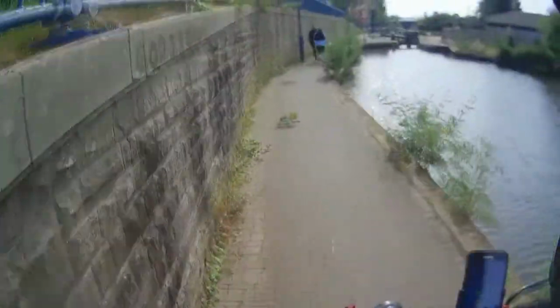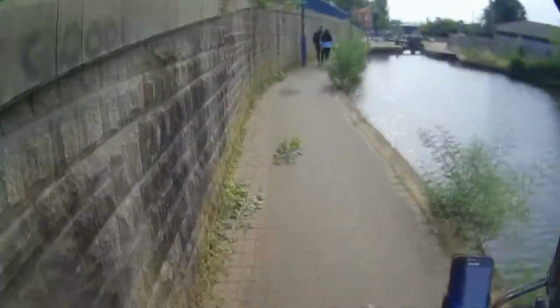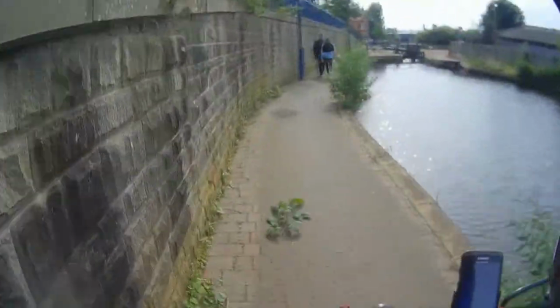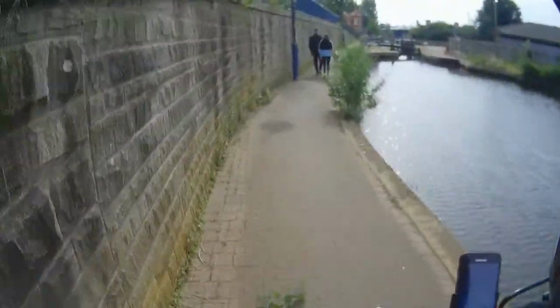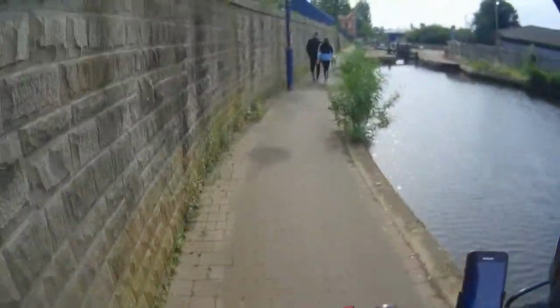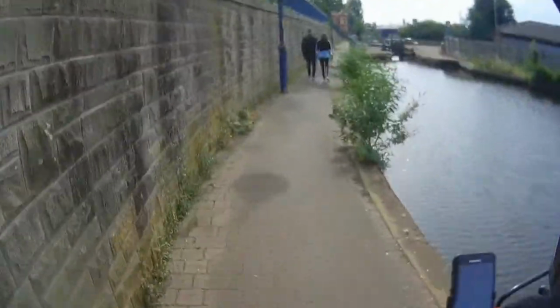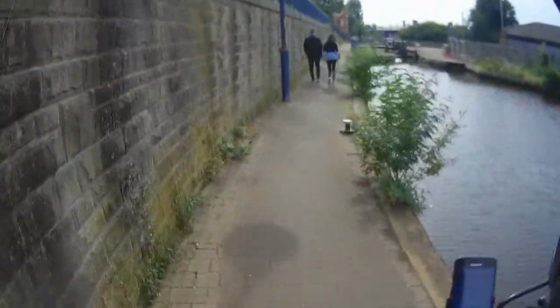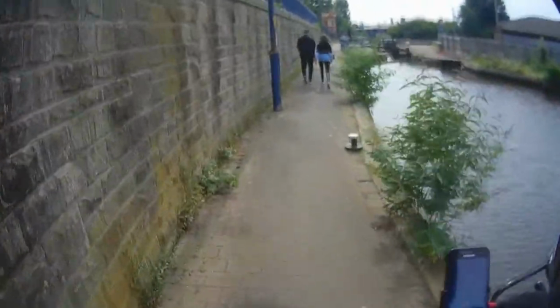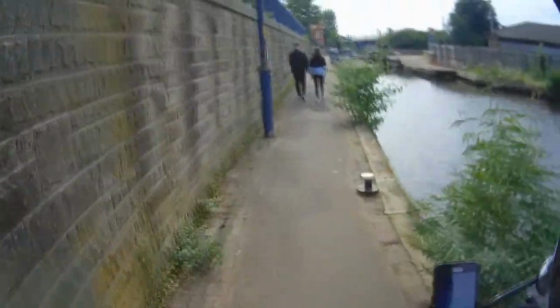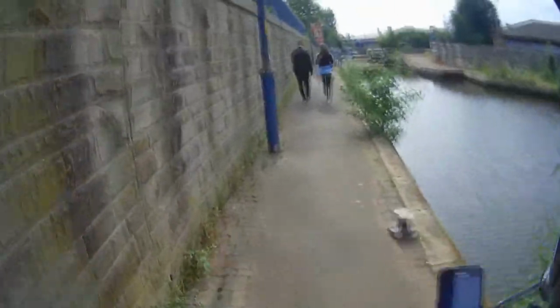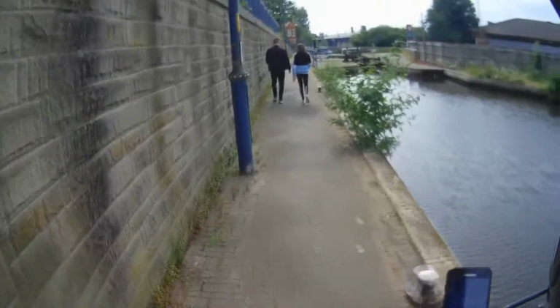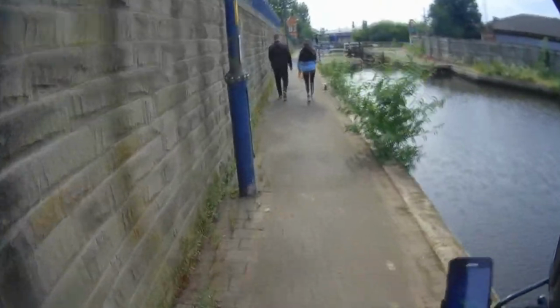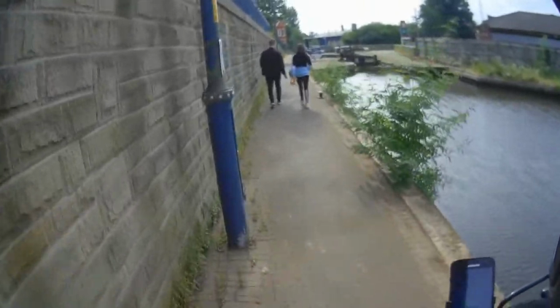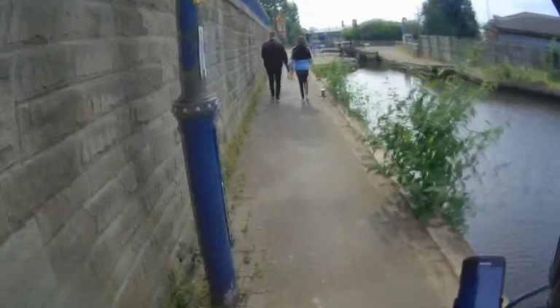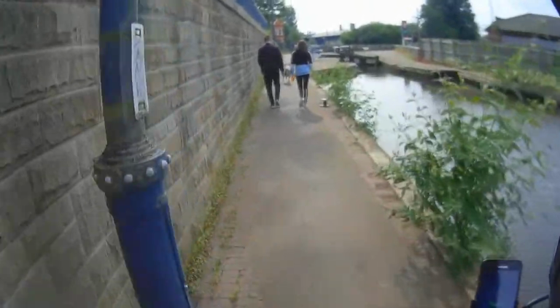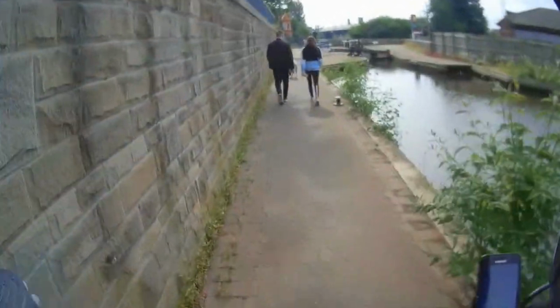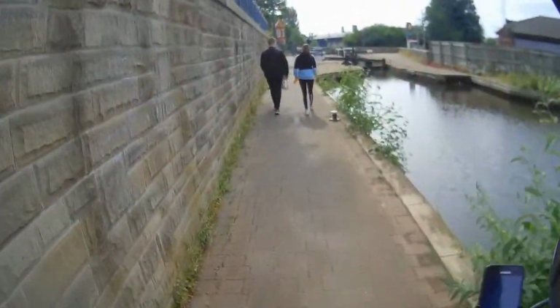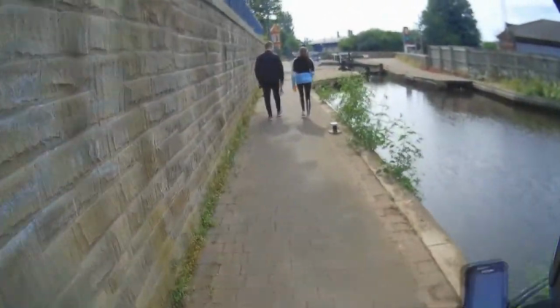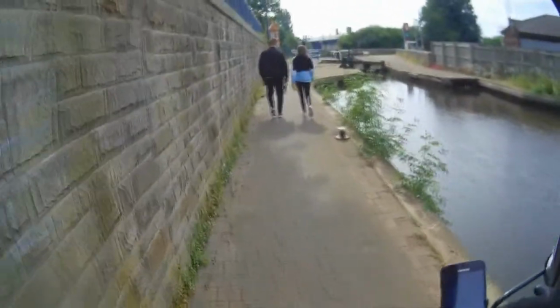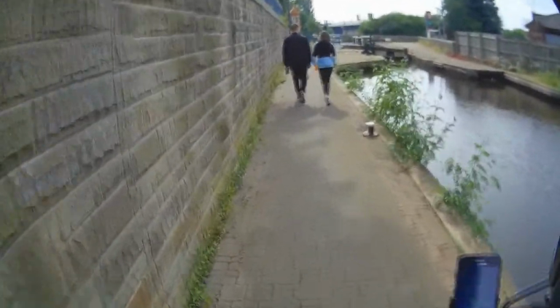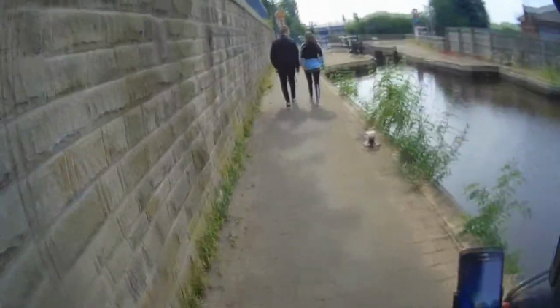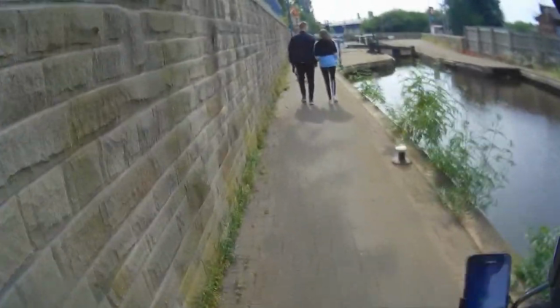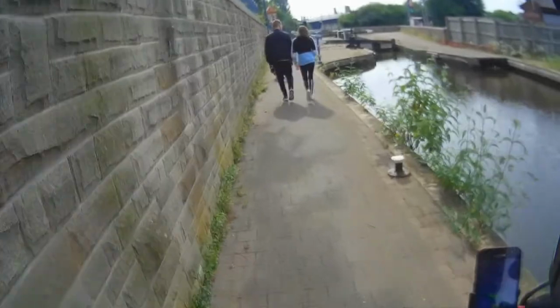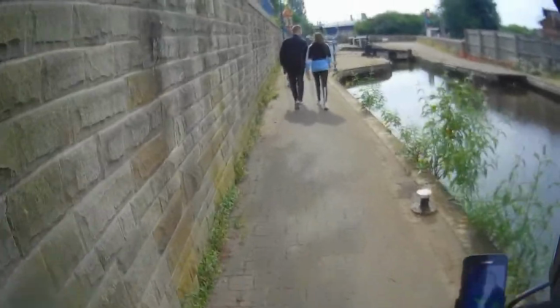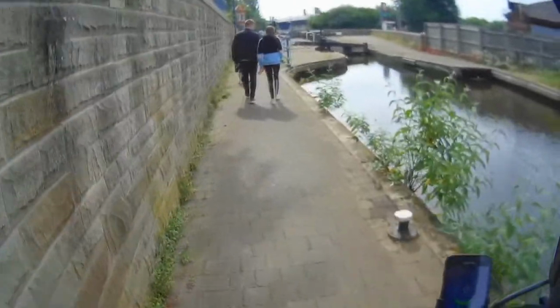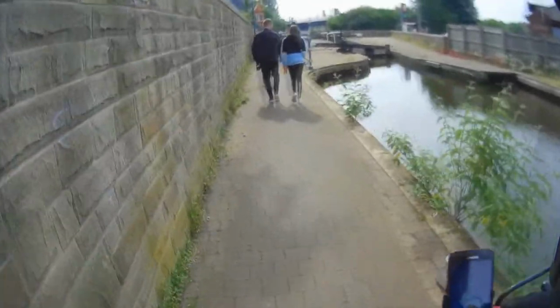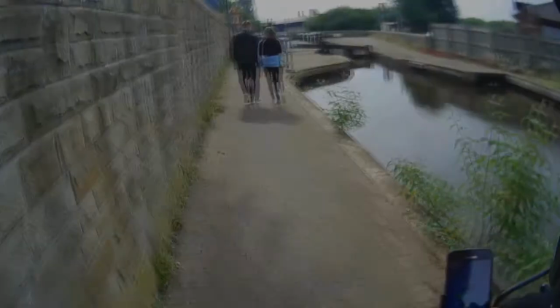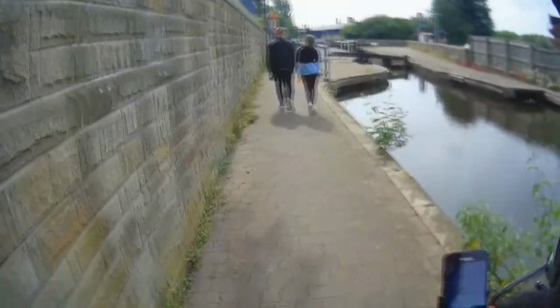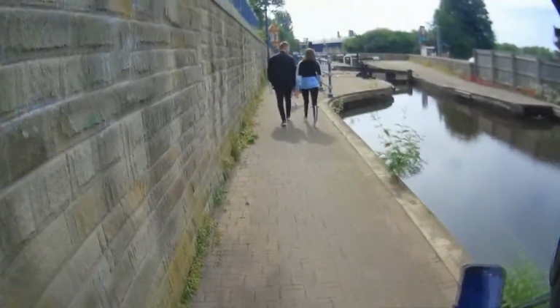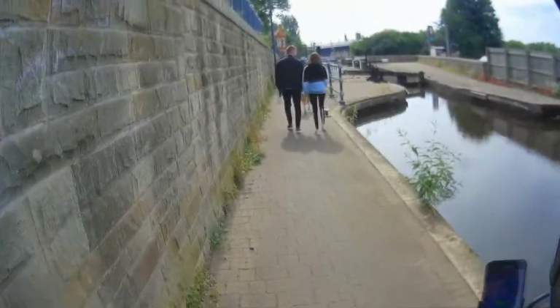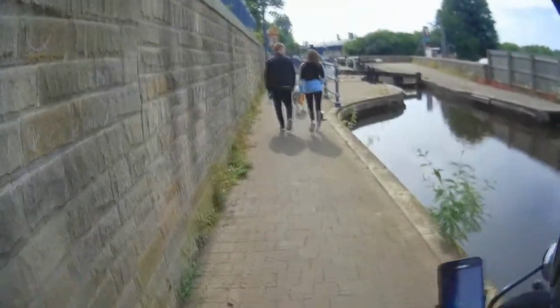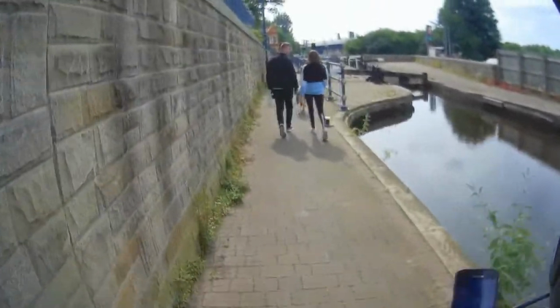Marks out of ten for our dog walkers. Spatially aware points. Tagging complete.